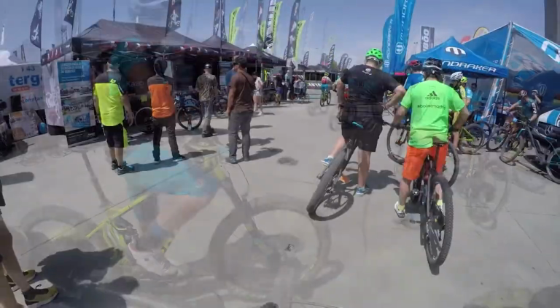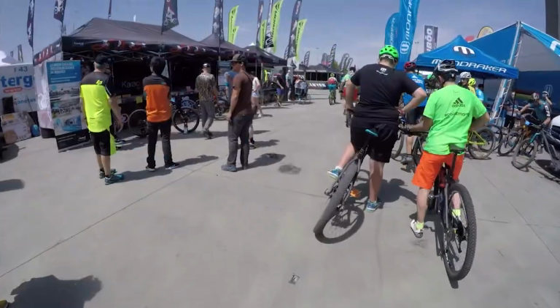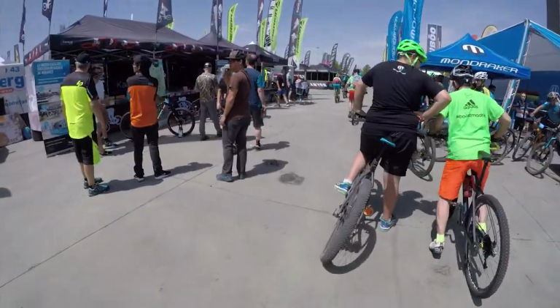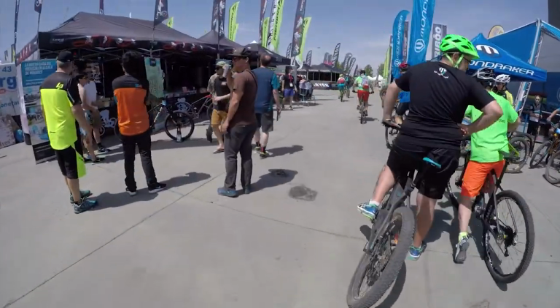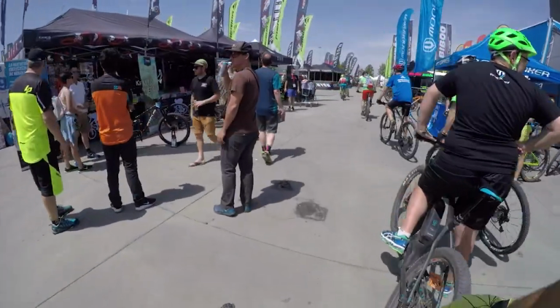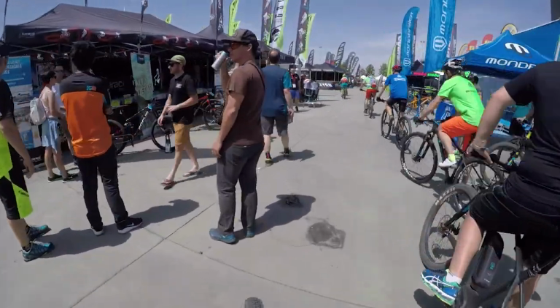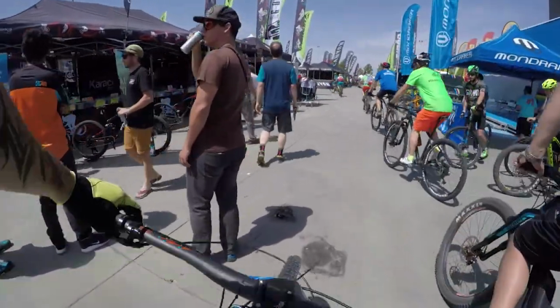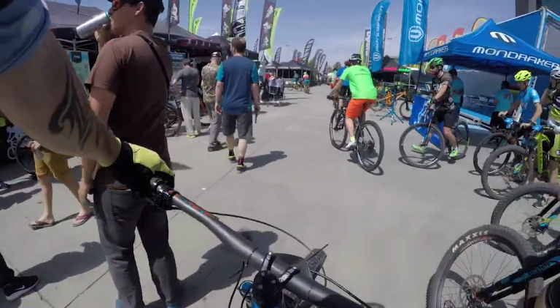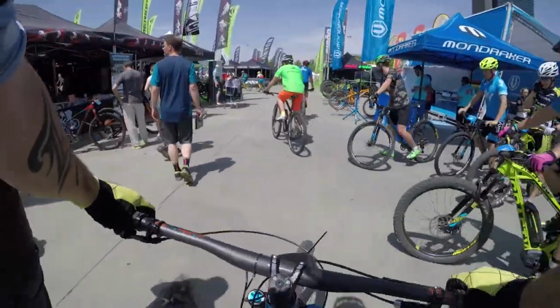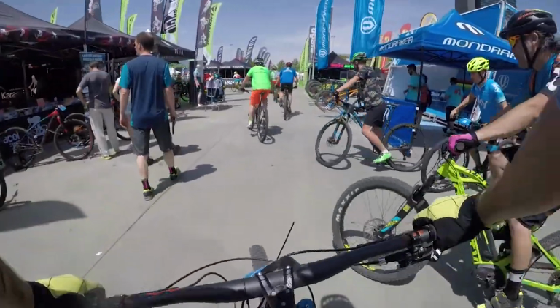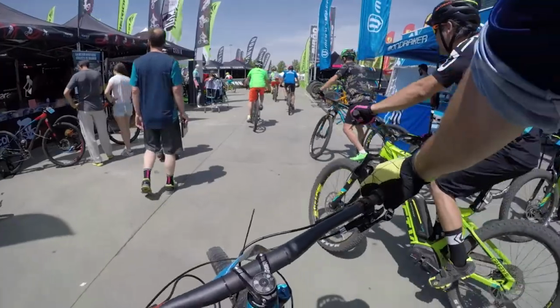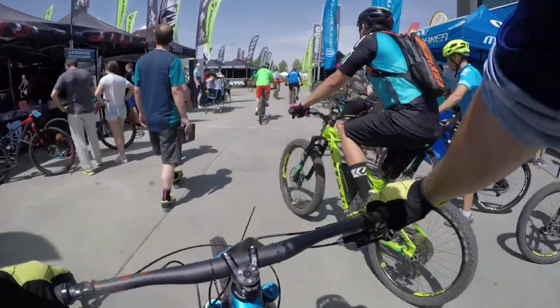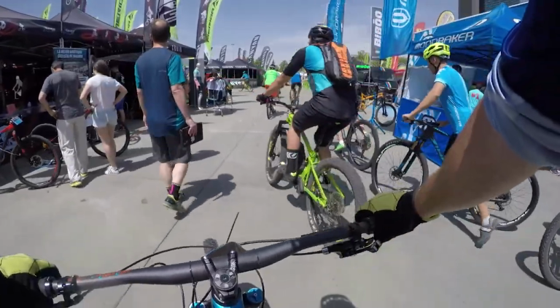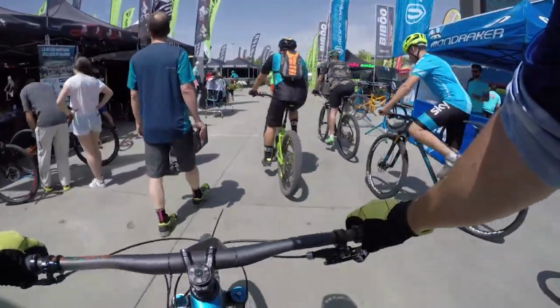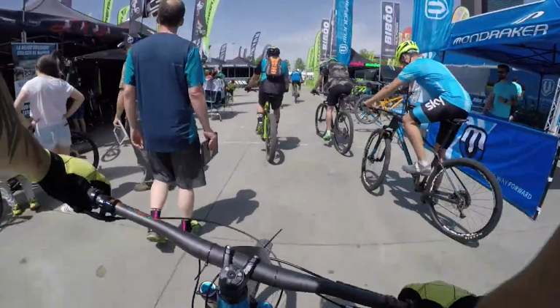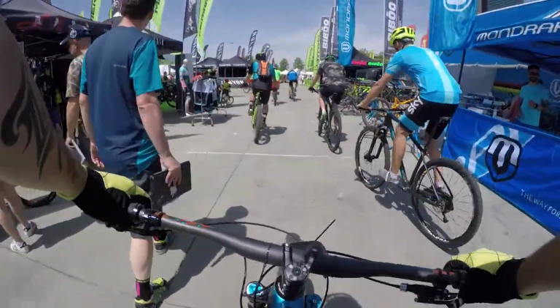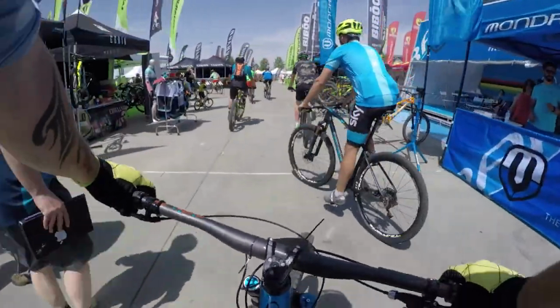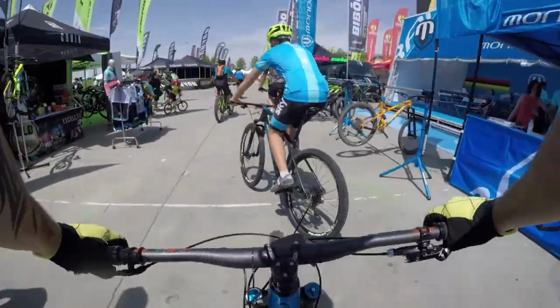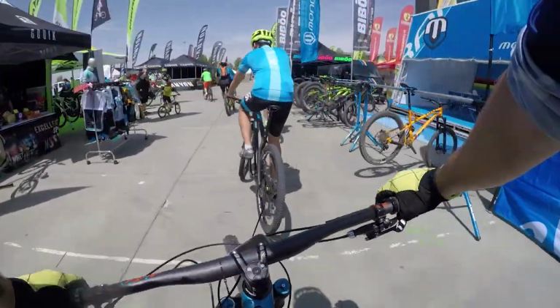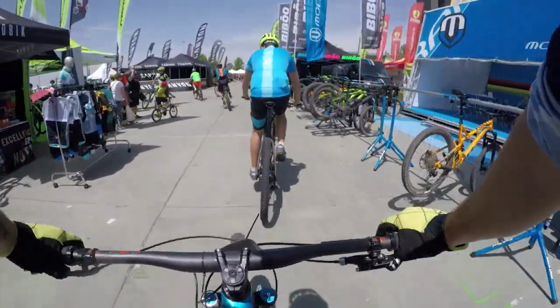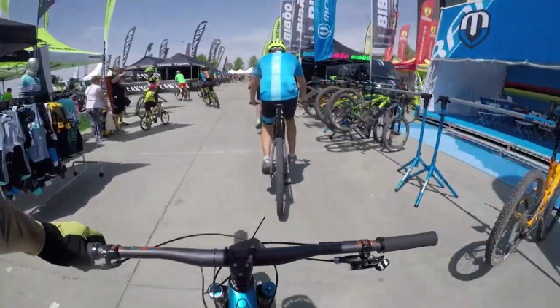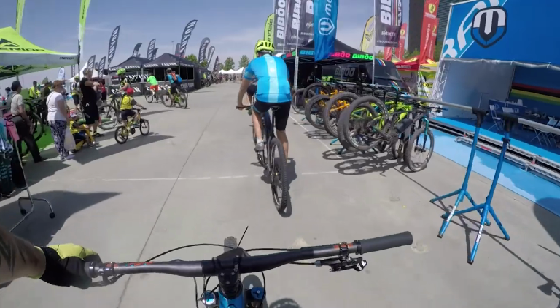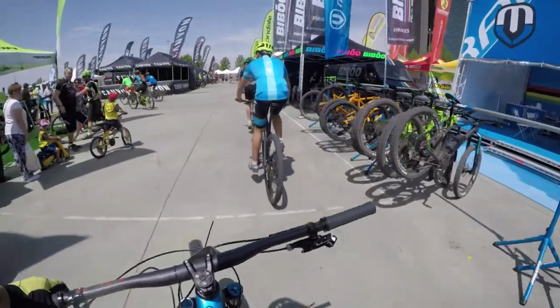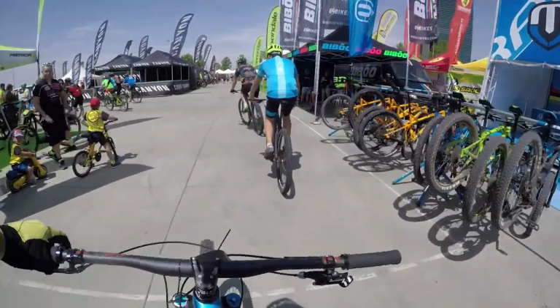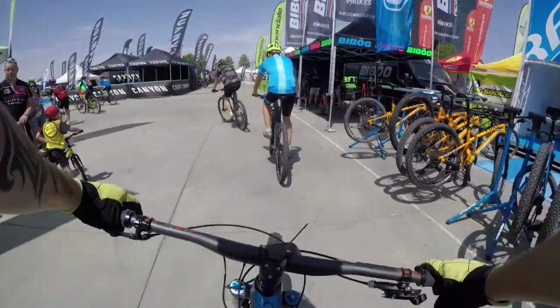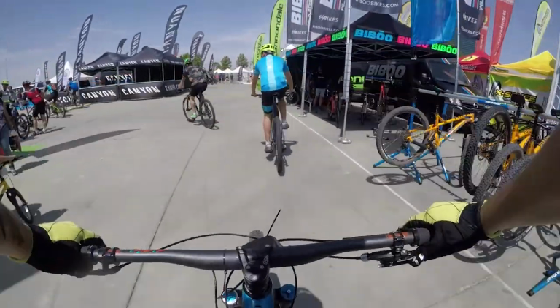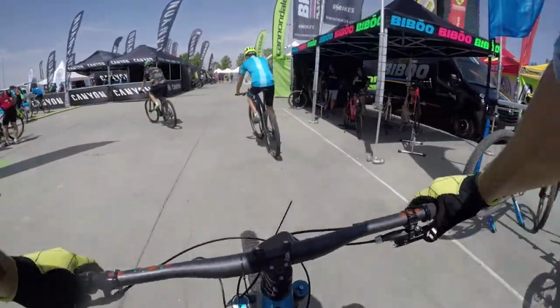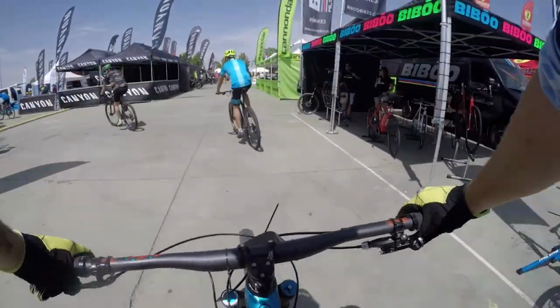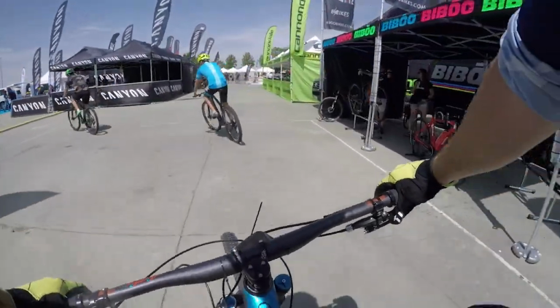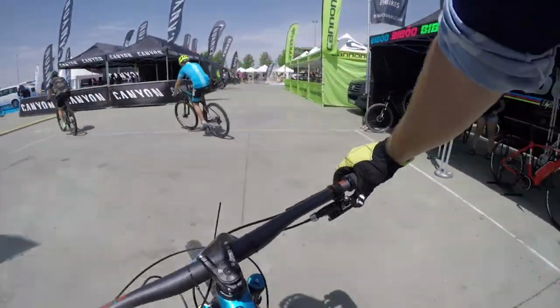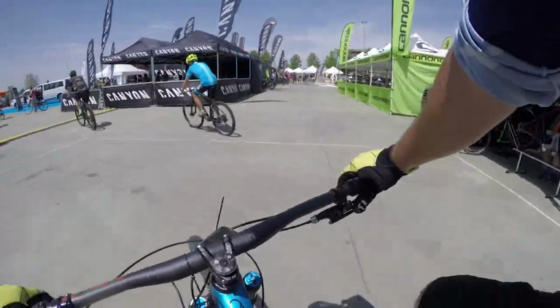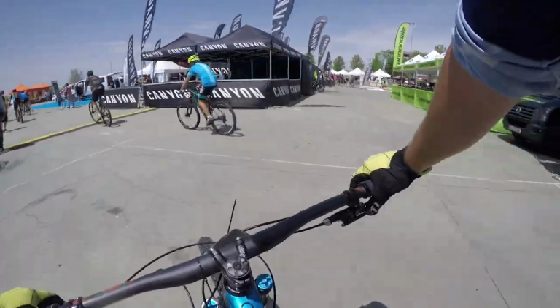Hey there guys, and welcome to another video. This is a test ride of the Mondraker Jun Carbon XR, but more than that, this is kind of a review of the Test the Best 2017 test track, and just the setup — the really bad setup for testing bikes.